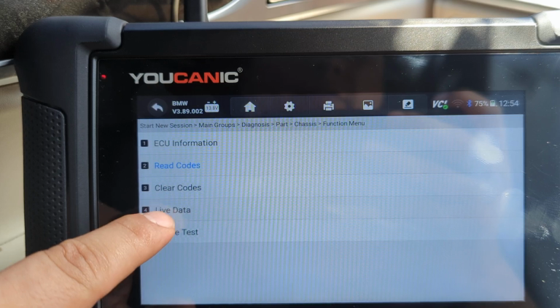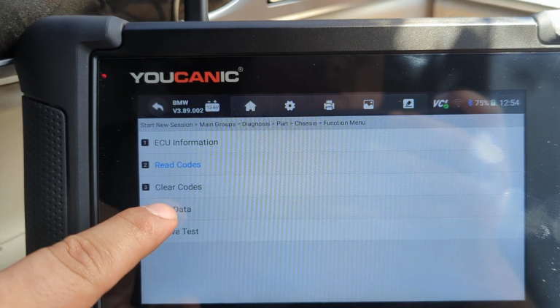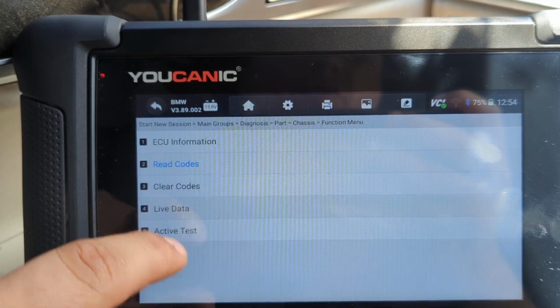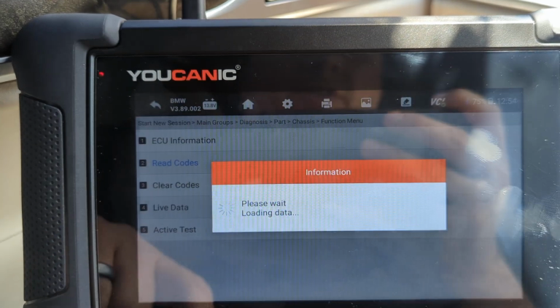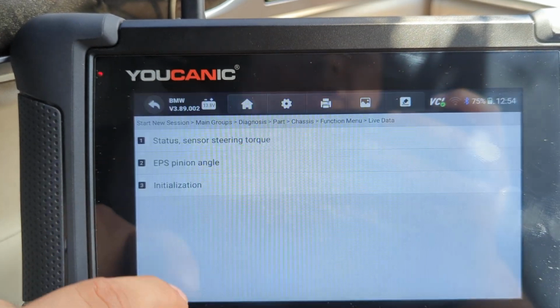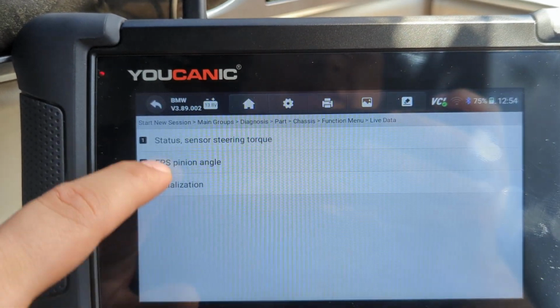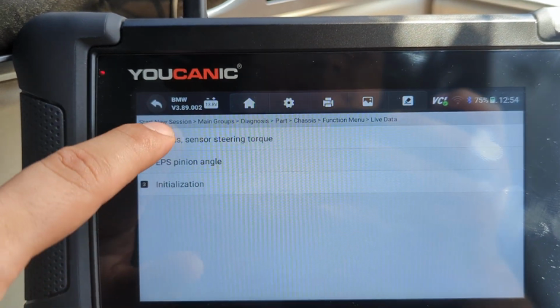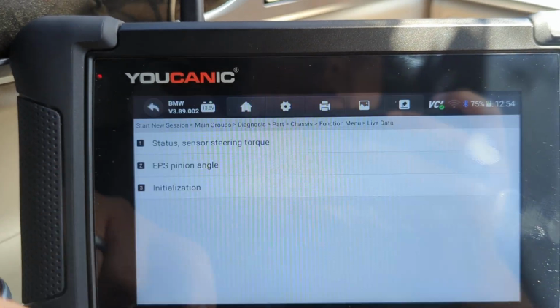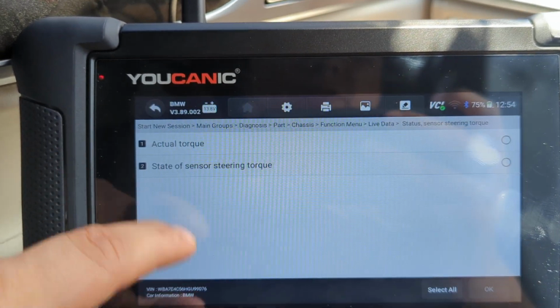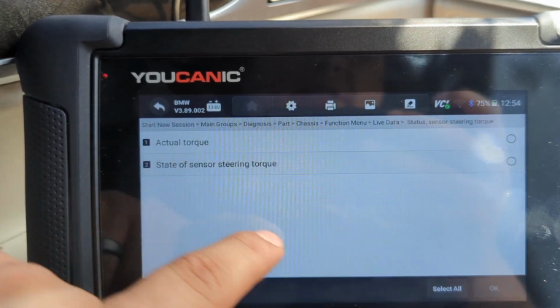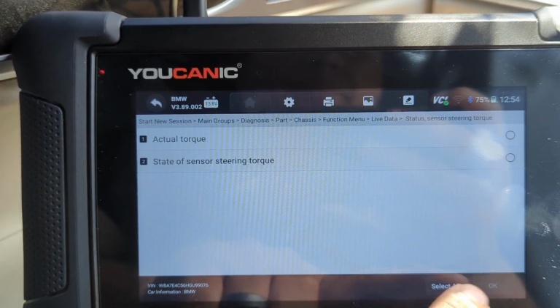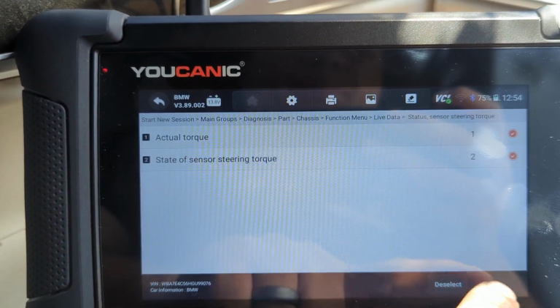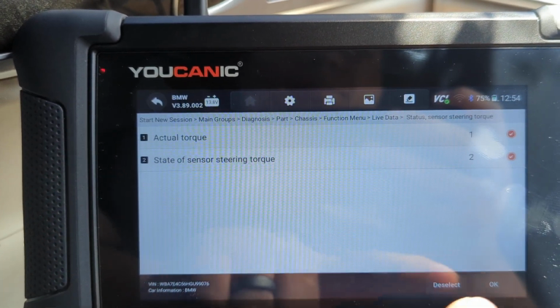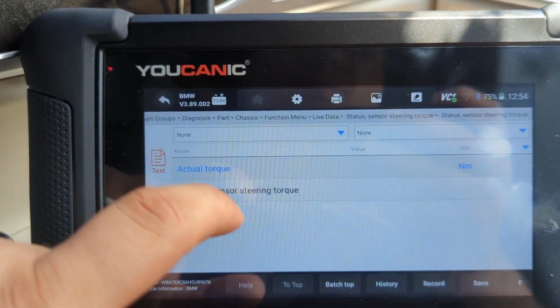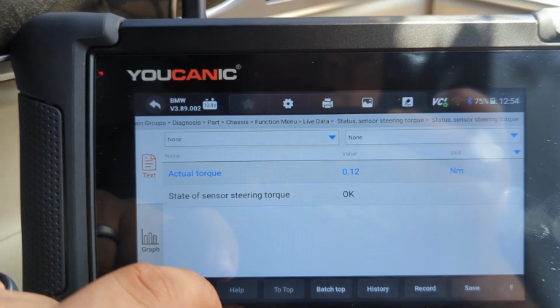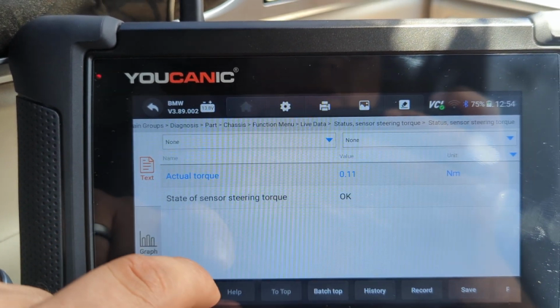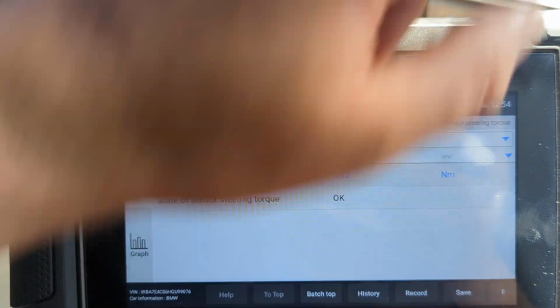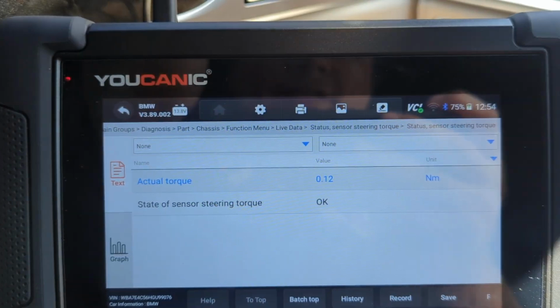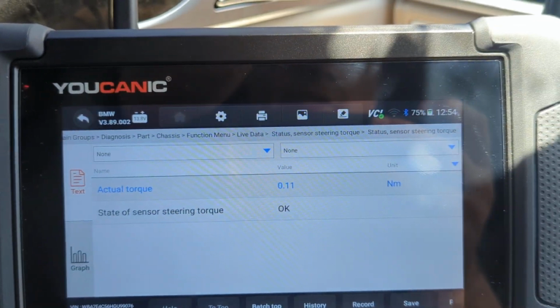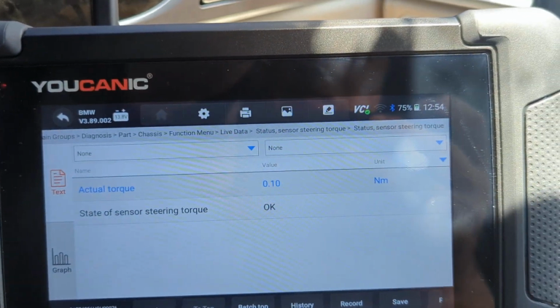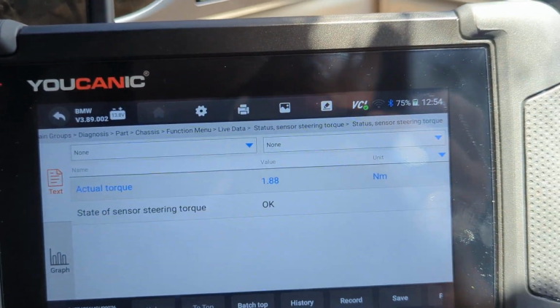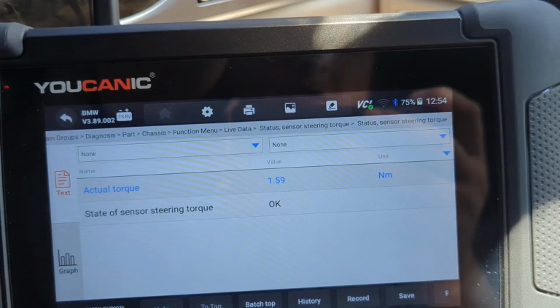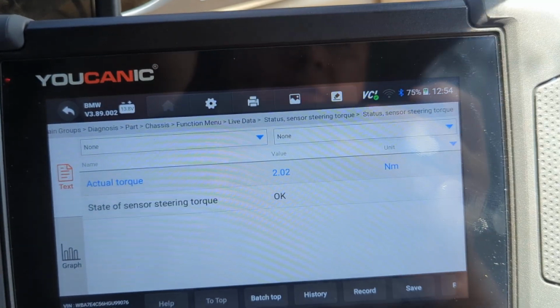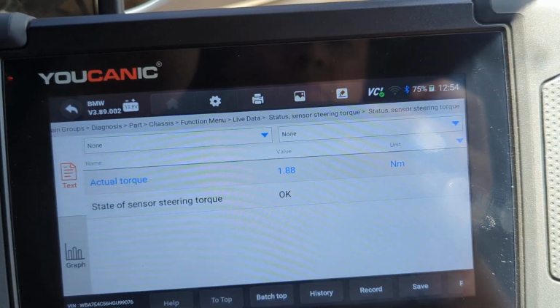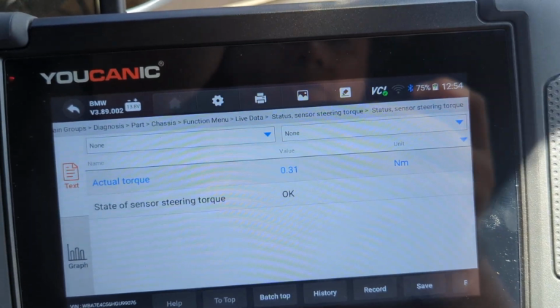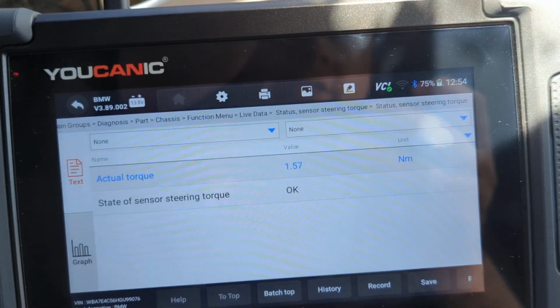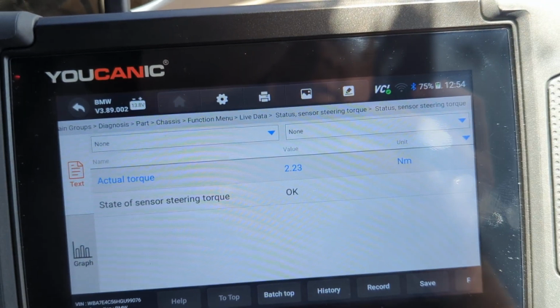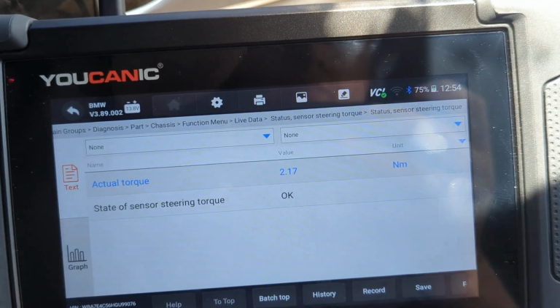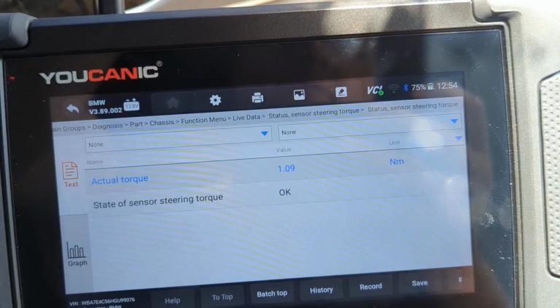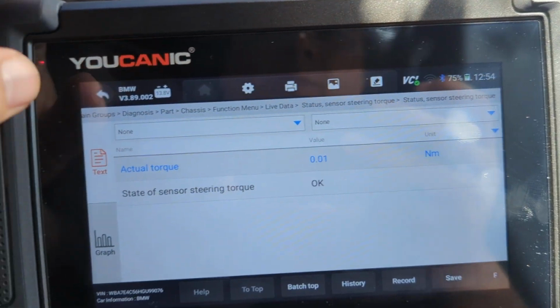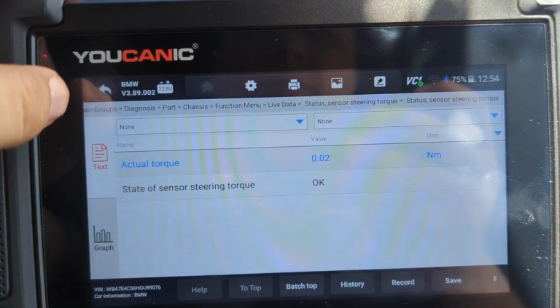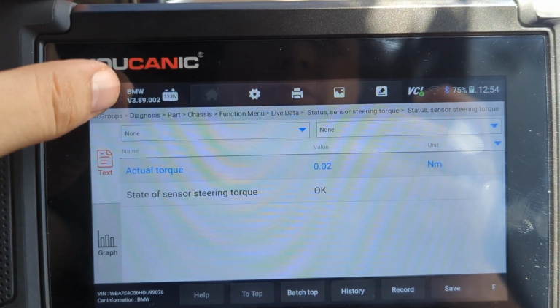You can go to live data. Here you can see the actual torque that's being output by that electric motor.